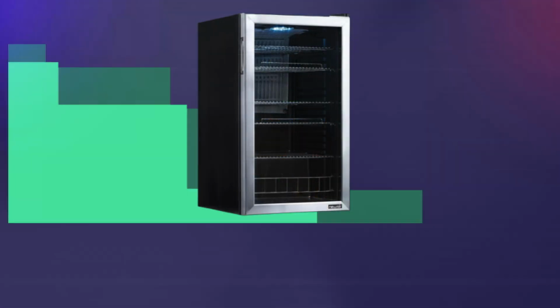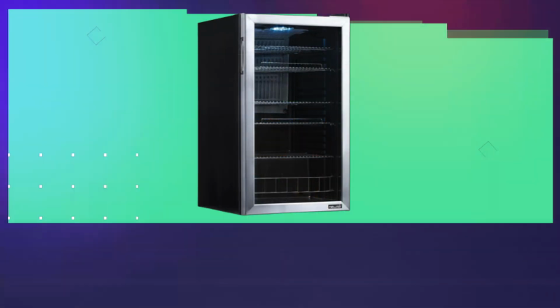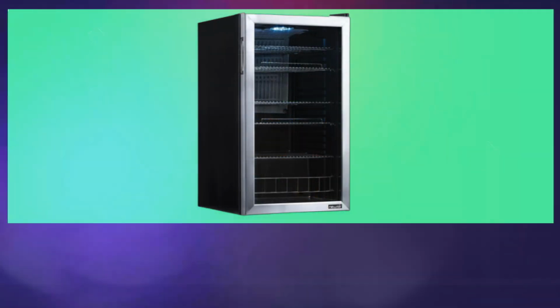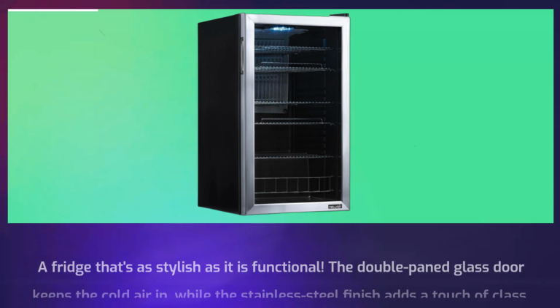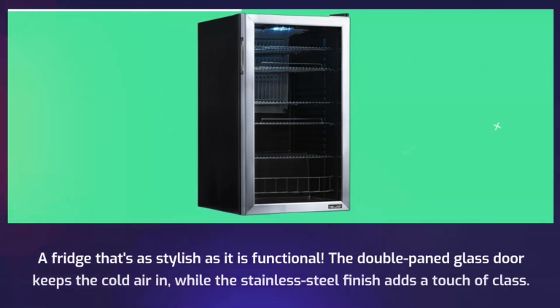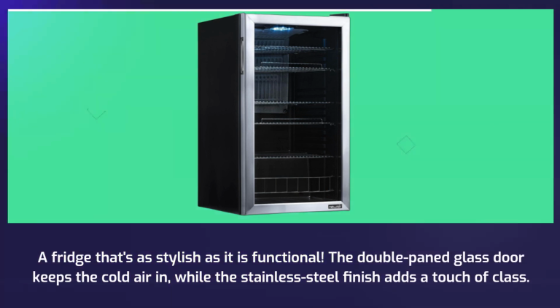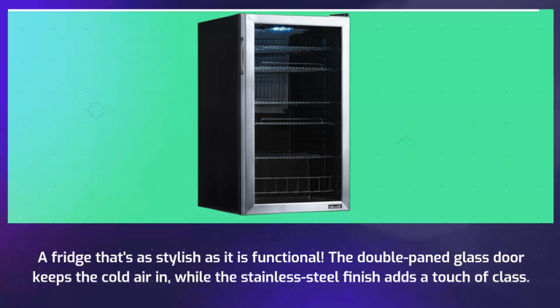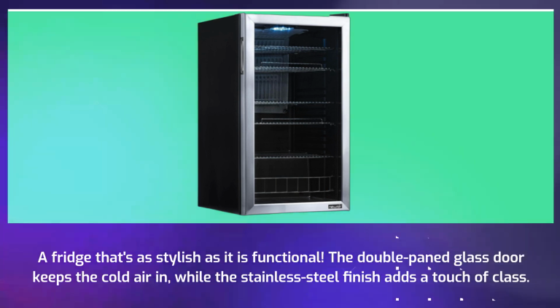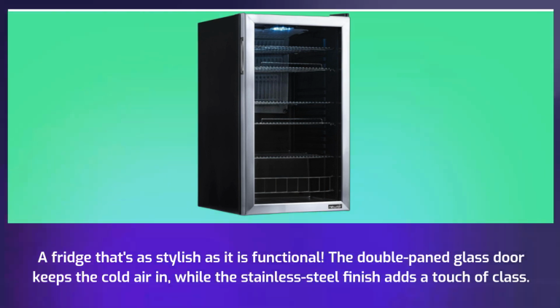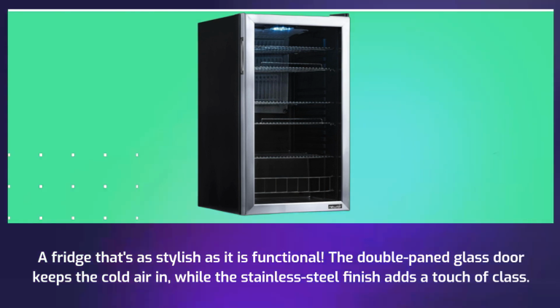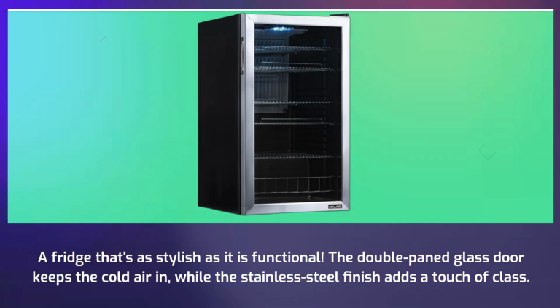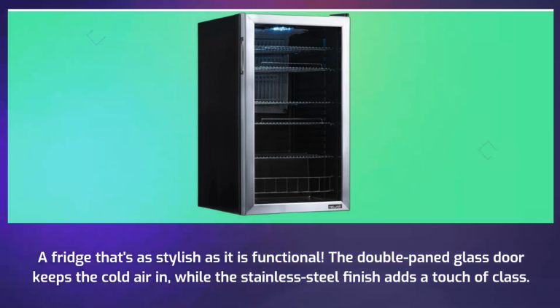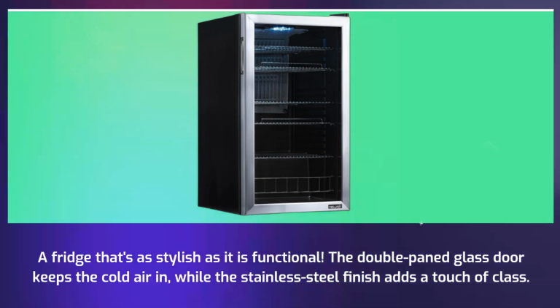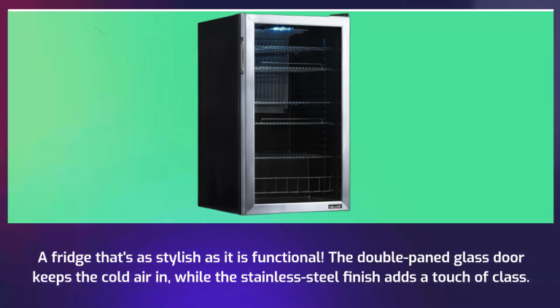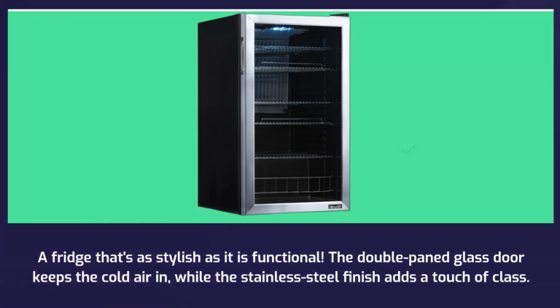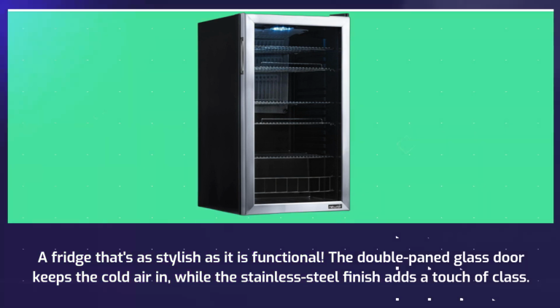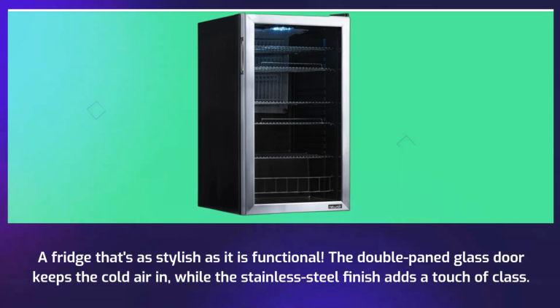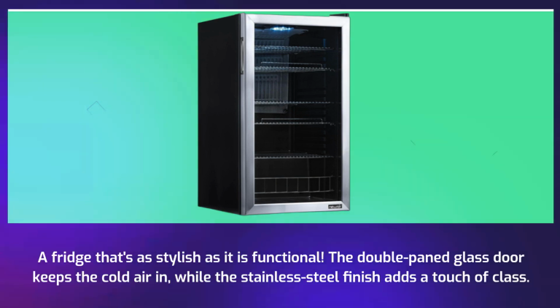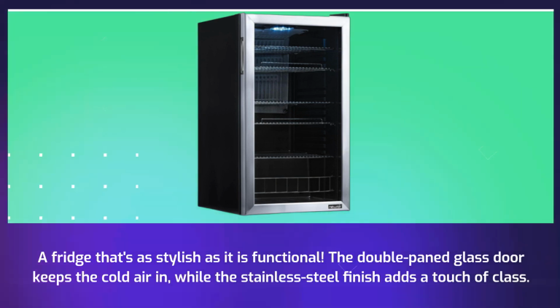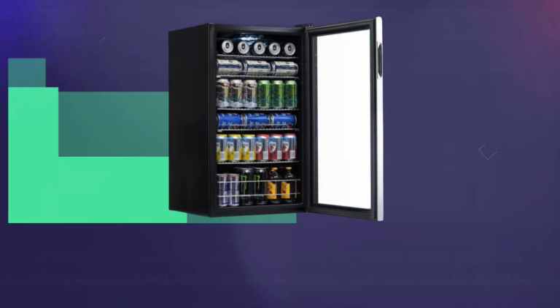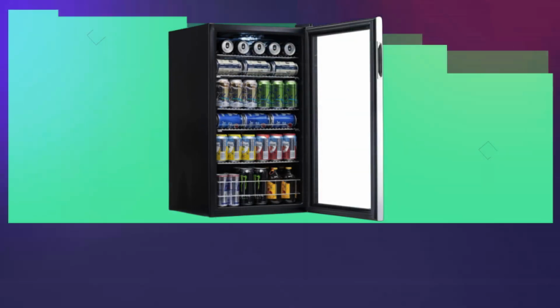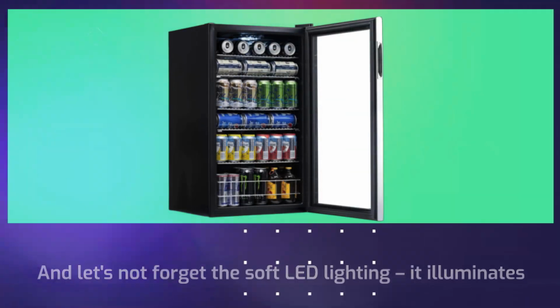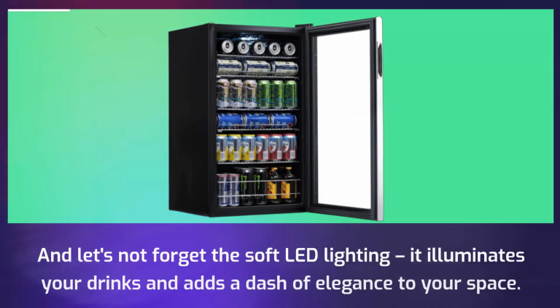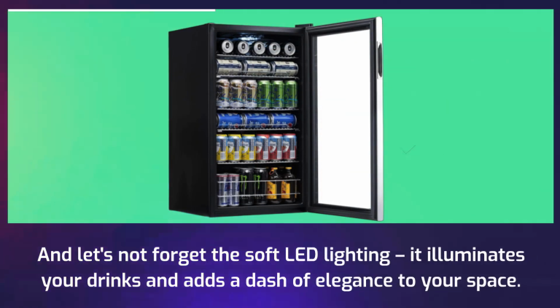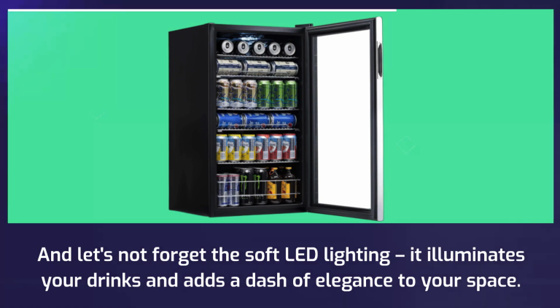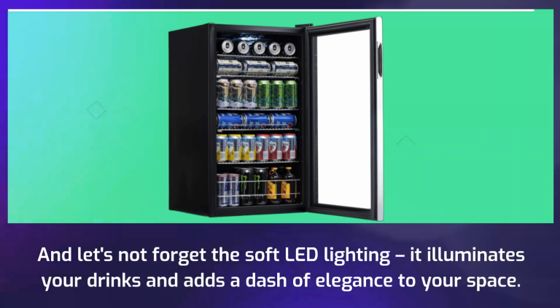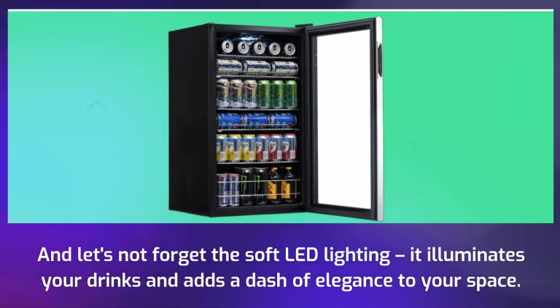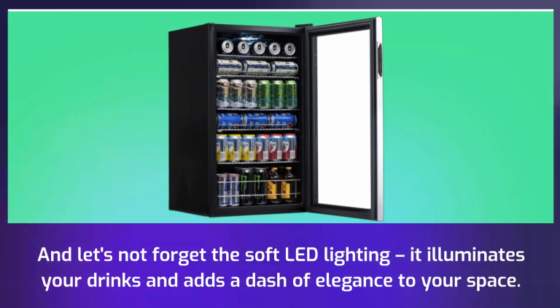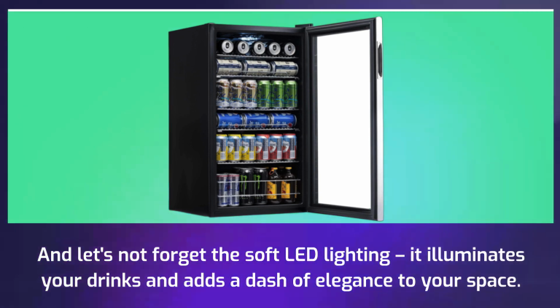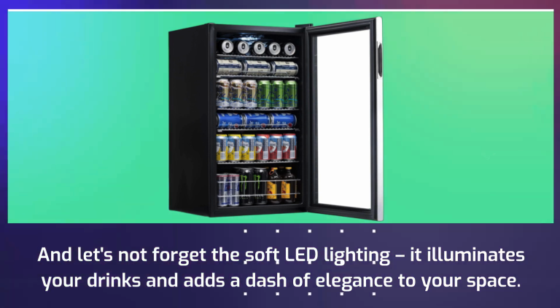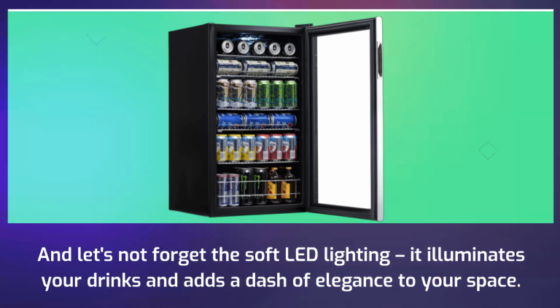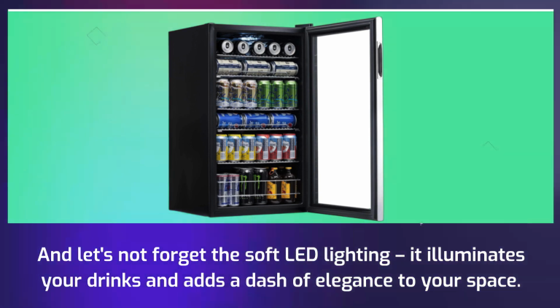A fridge that's as stylish as it is functional — the double-paned glass door keeps the cold air in, while the stainless steel finish adds a touch of class. And let's not forget the soft LED lighting: it illuminates your drinks and adds a dash of elegance to your space.